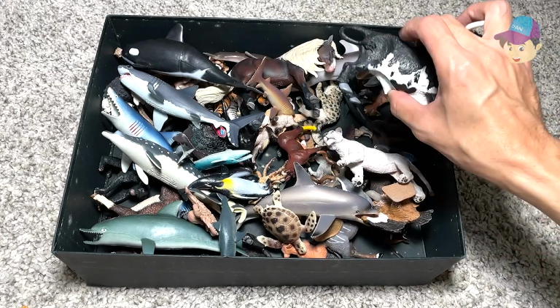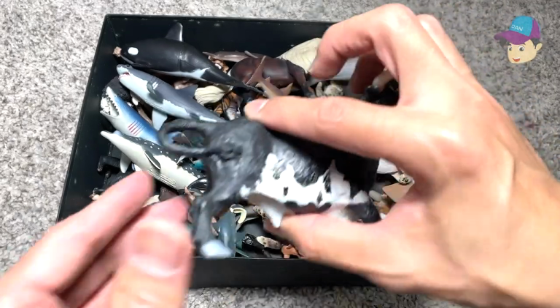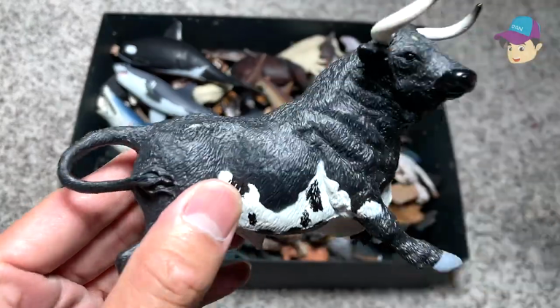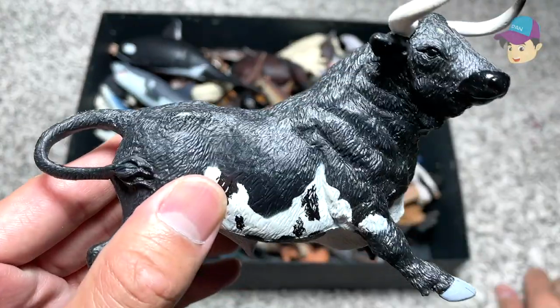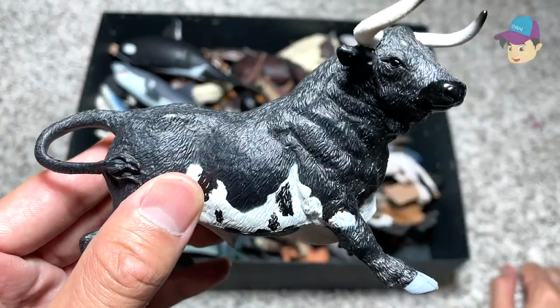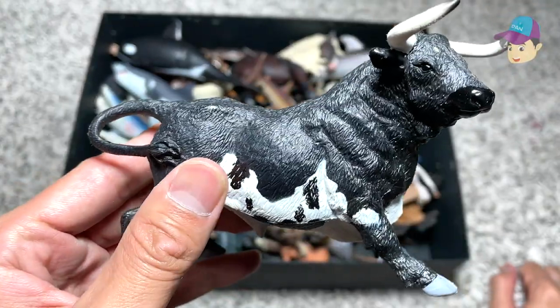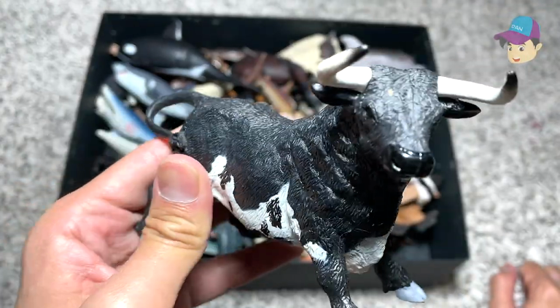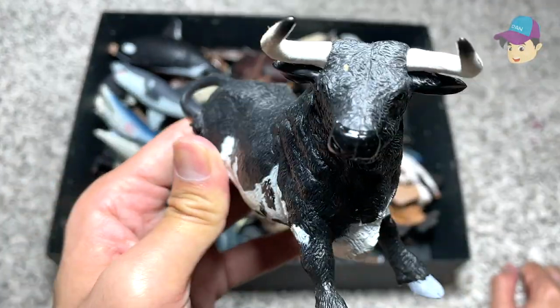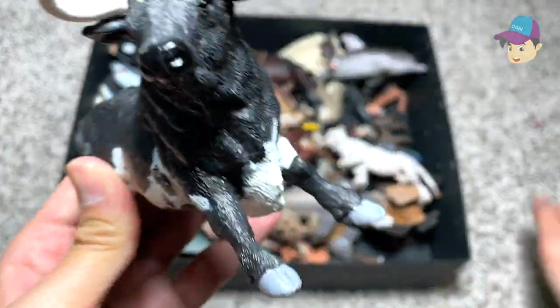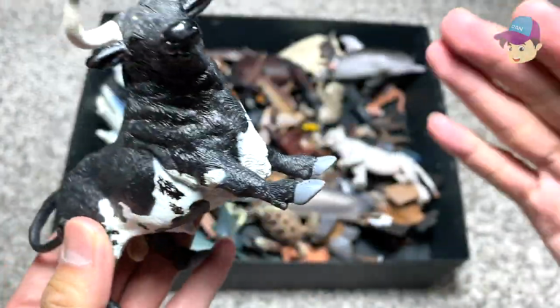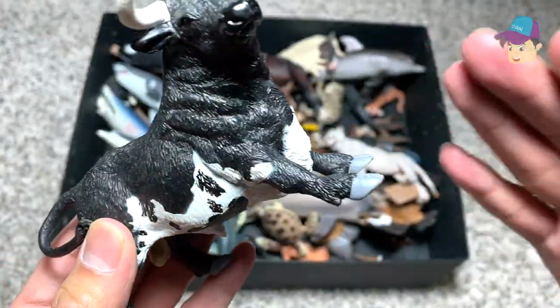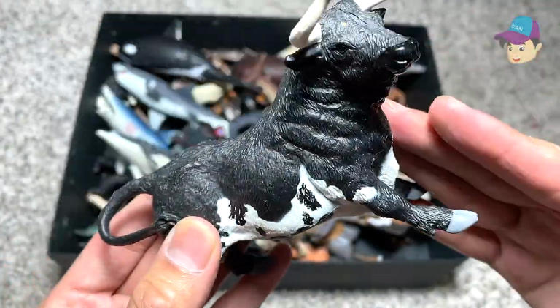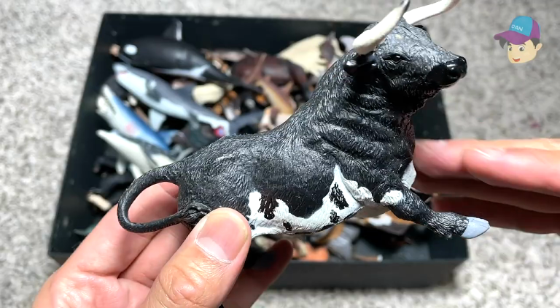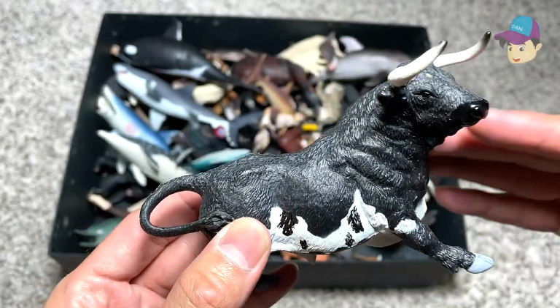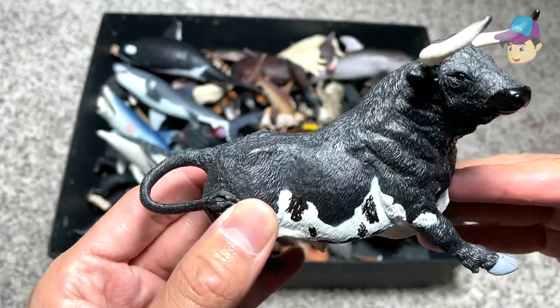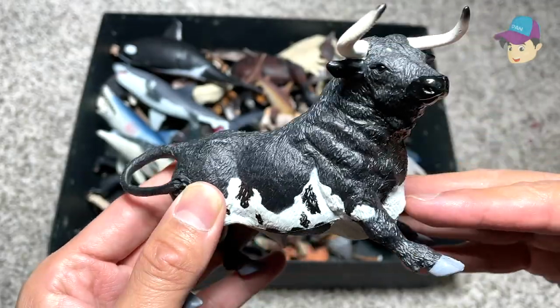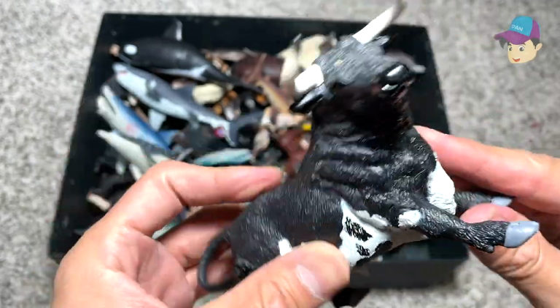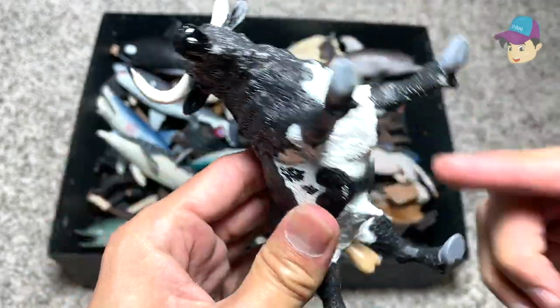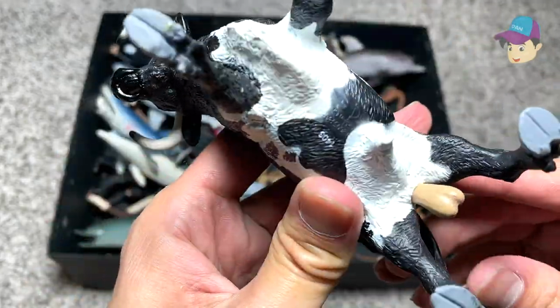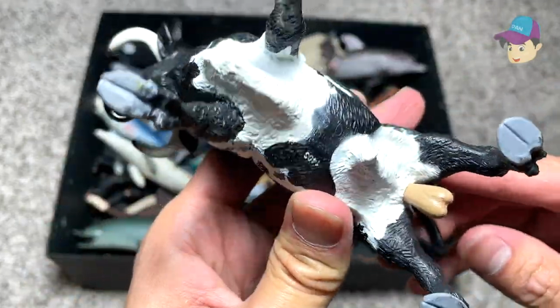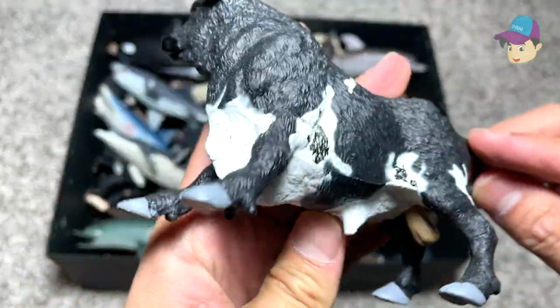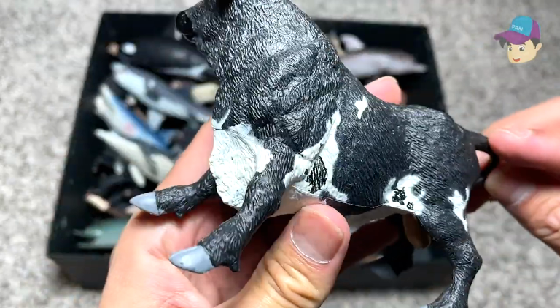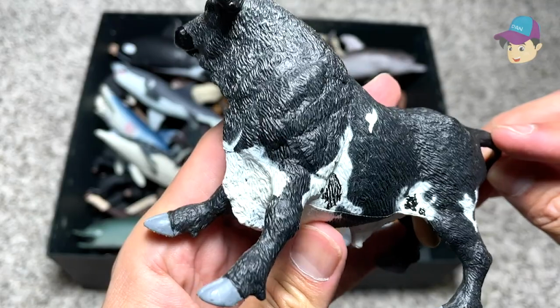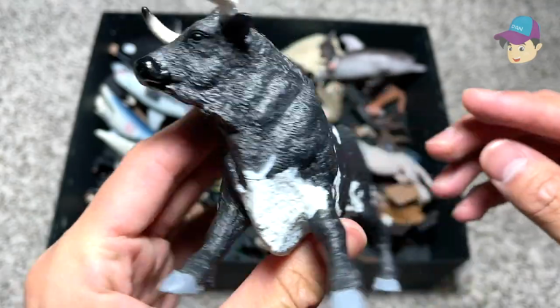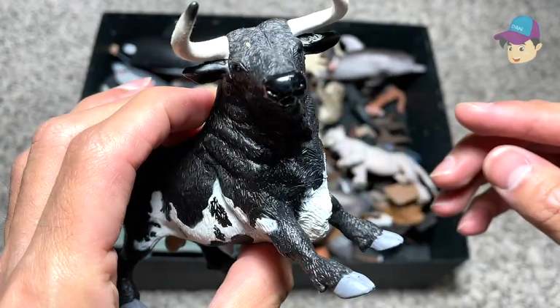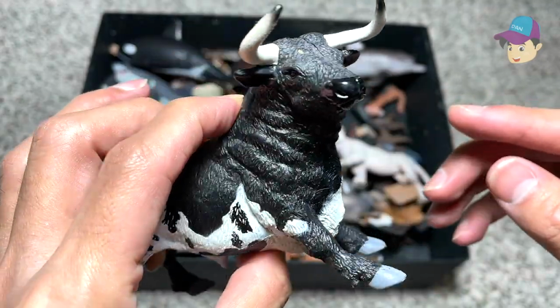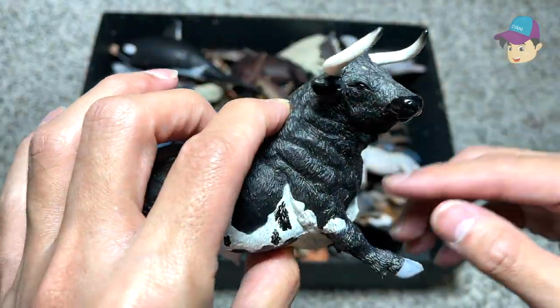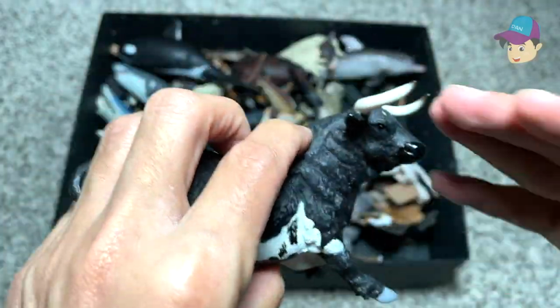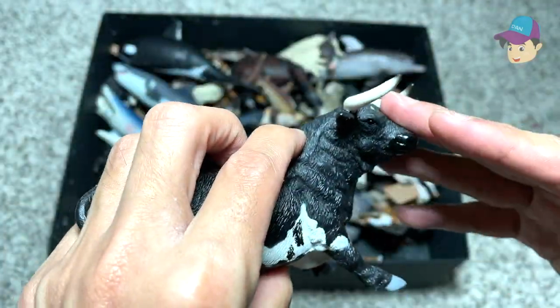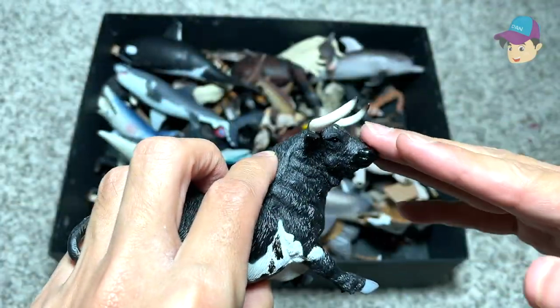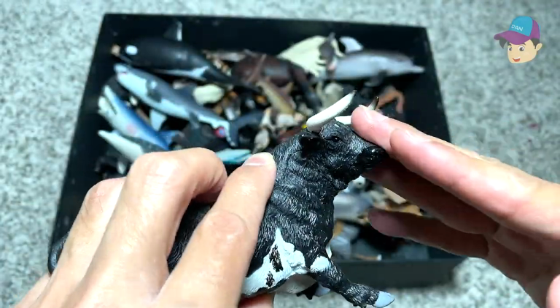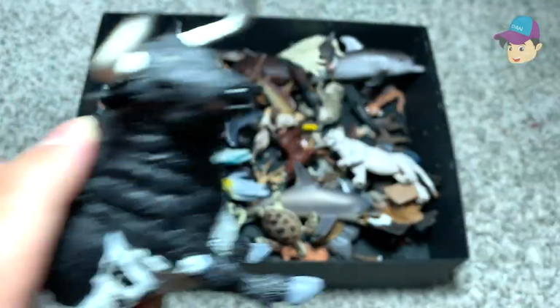Right over here we have a Spanish bull. Have you guys seen a Spanish bull charging towards people? This is that kind of bull — it's very, very aggressive. So if you provoke them, you have to run for your life.